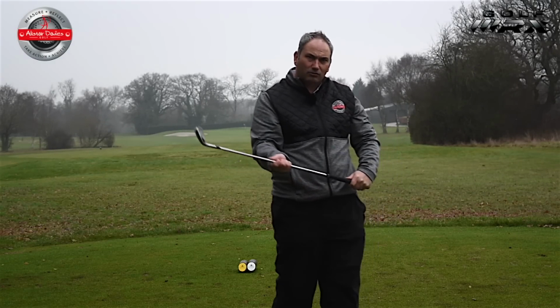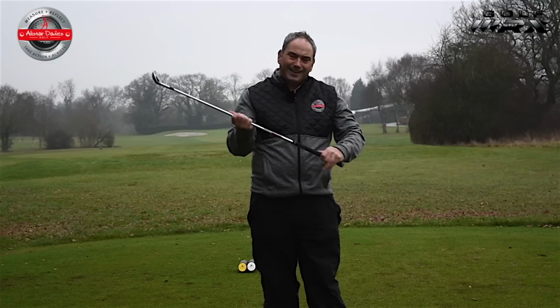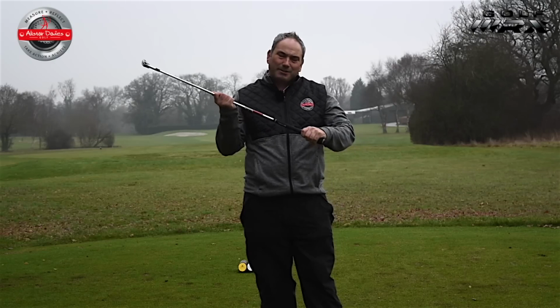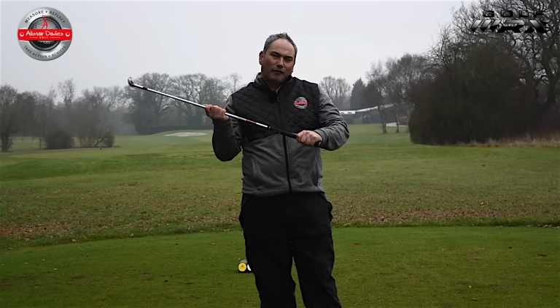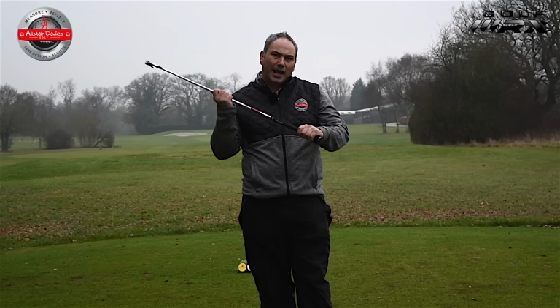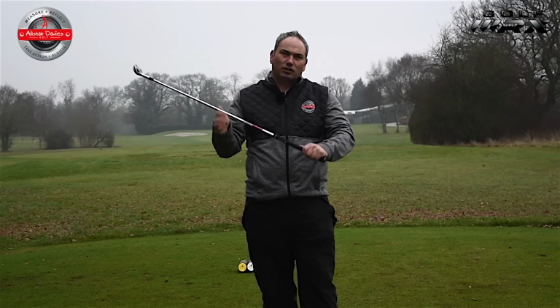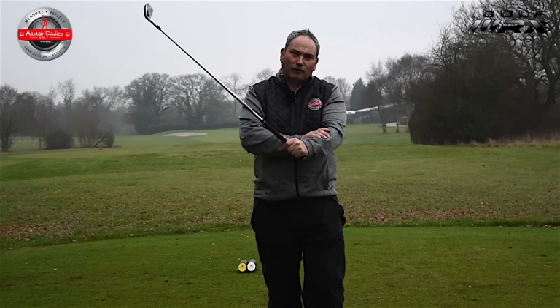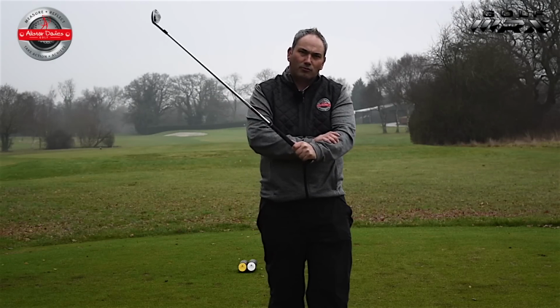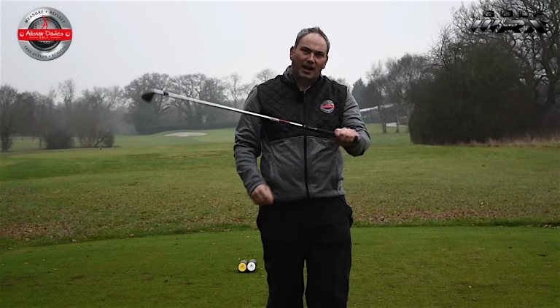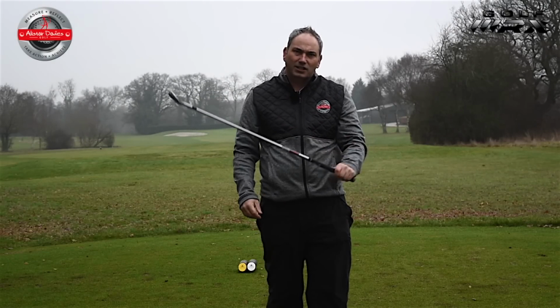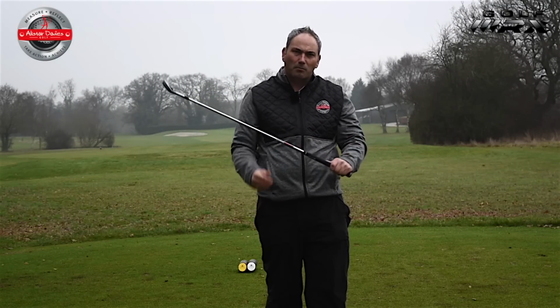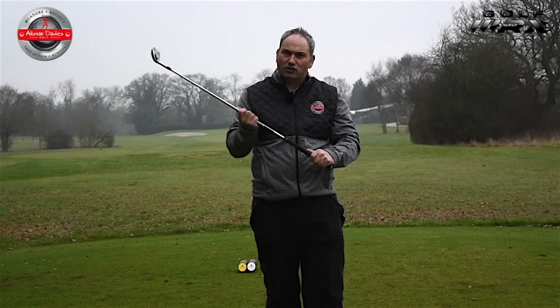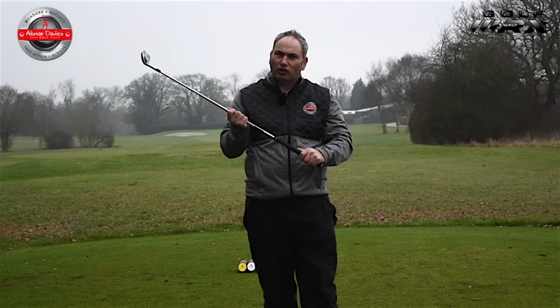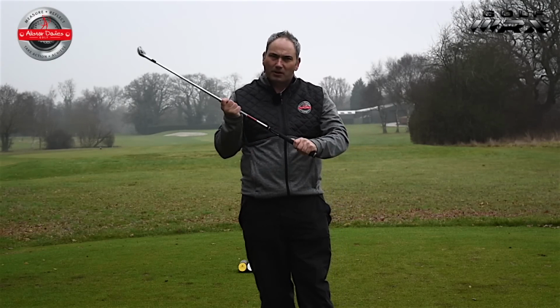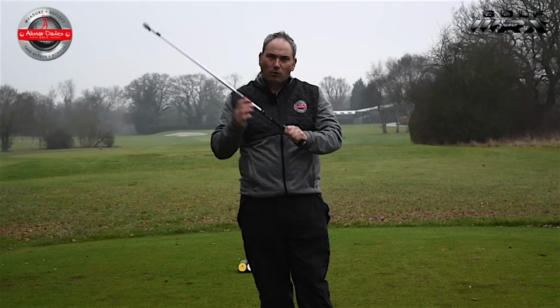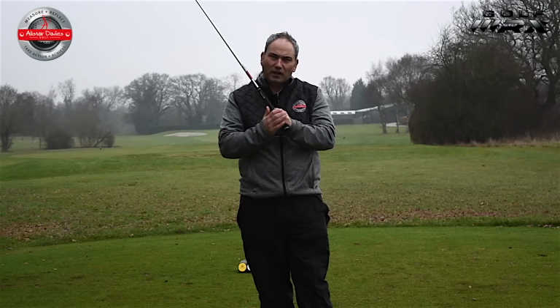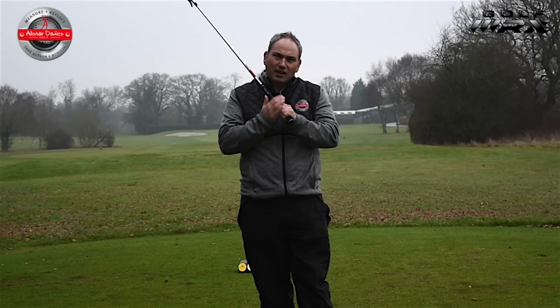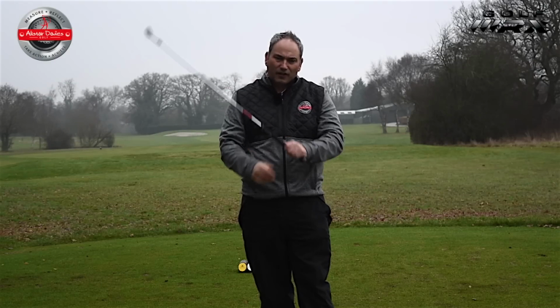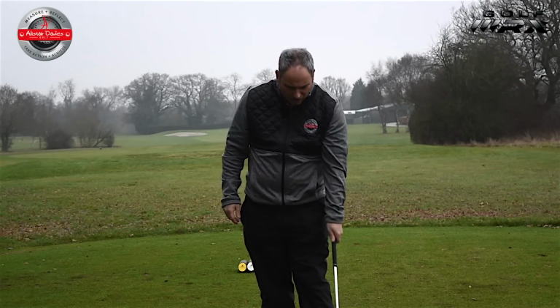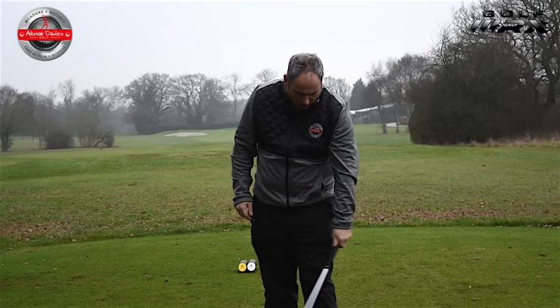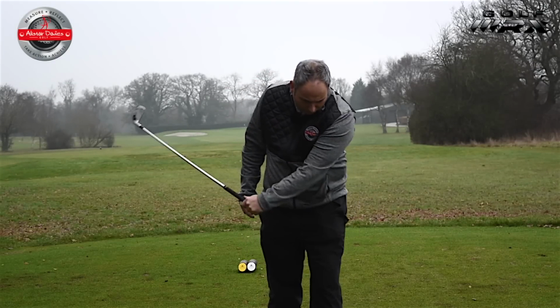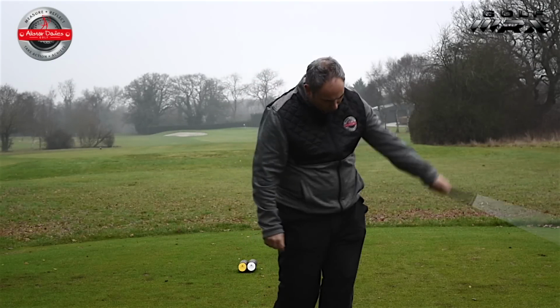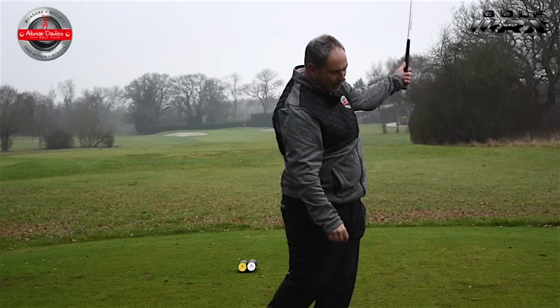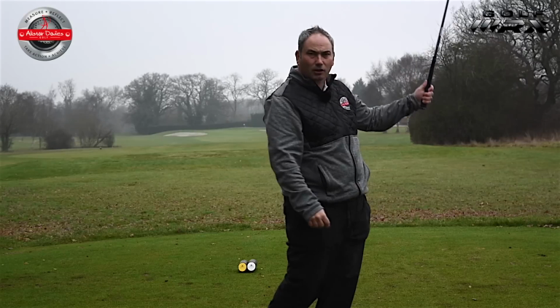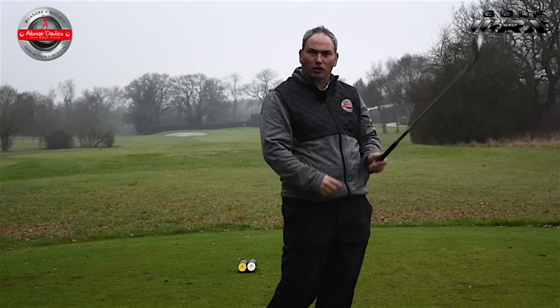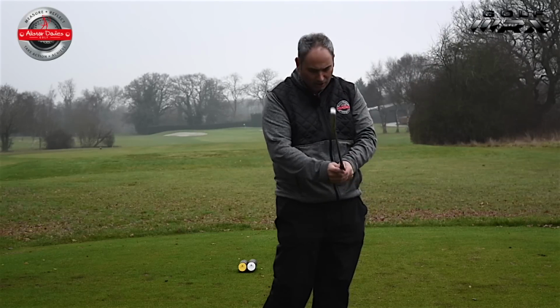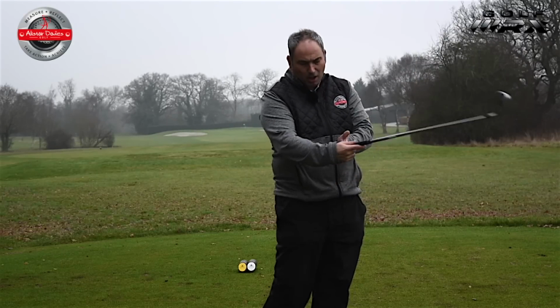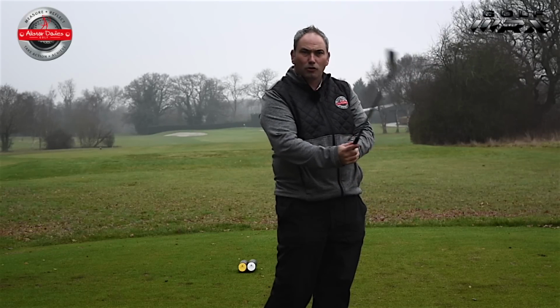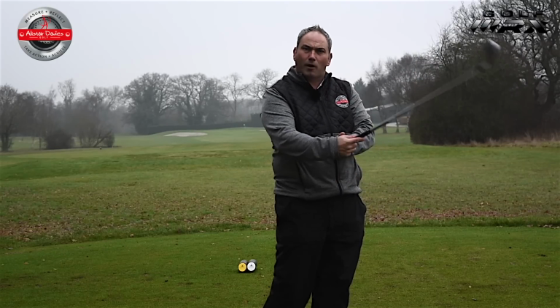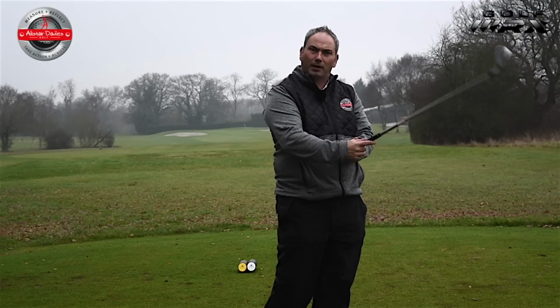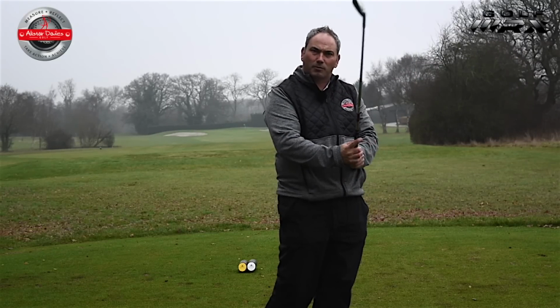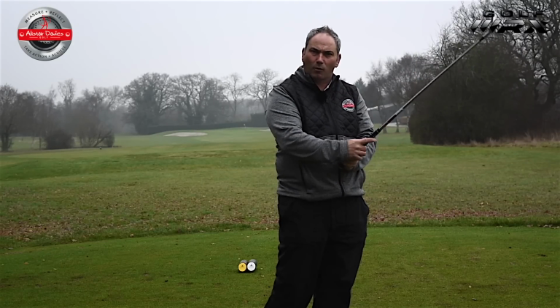Now don't mistake that for tension. If the forearm is really tight and tense and can't move, that's not good. But I certainly want to feel these fingers are going to have control through that hitting zone and they're not going to lose the grip or let the grip move away.